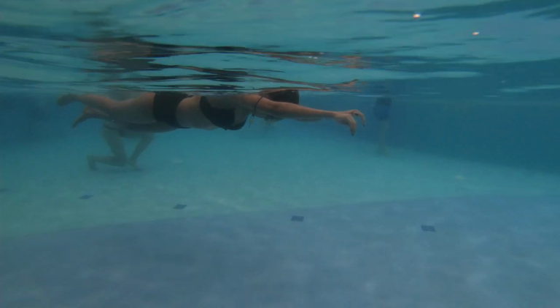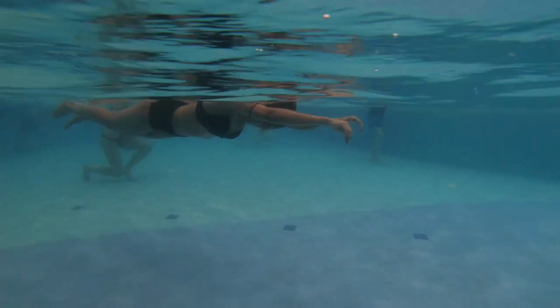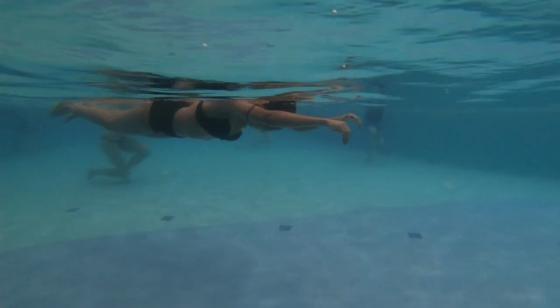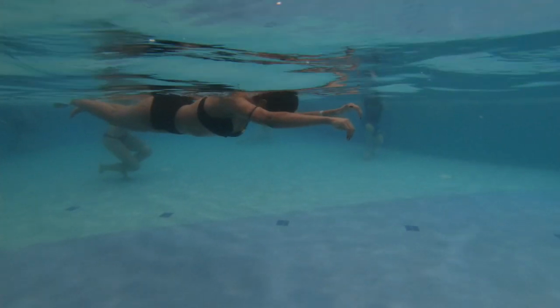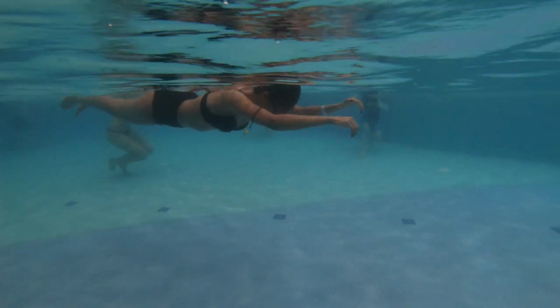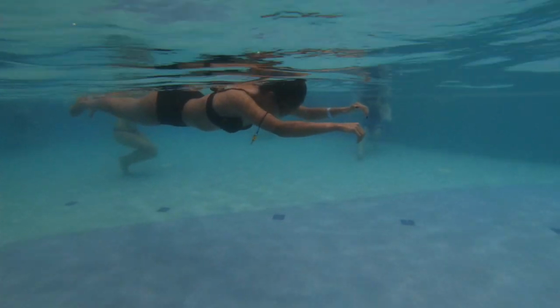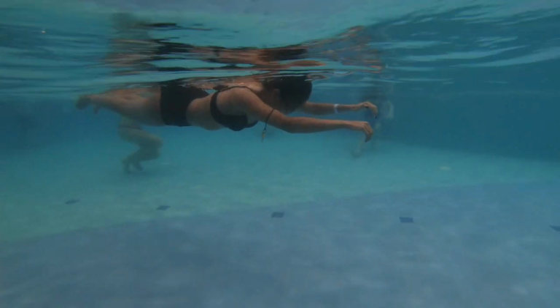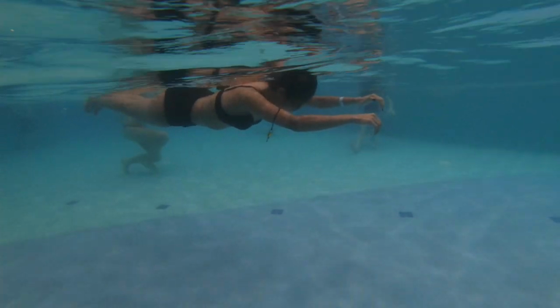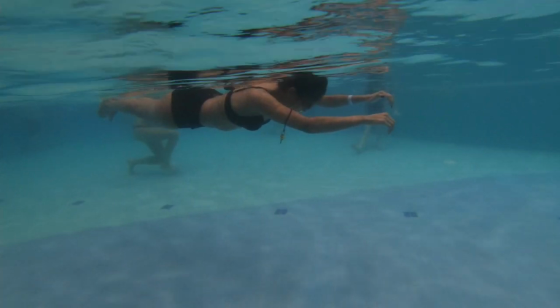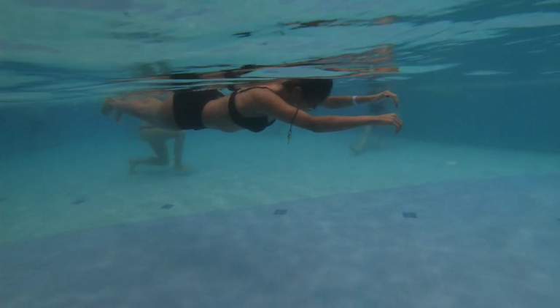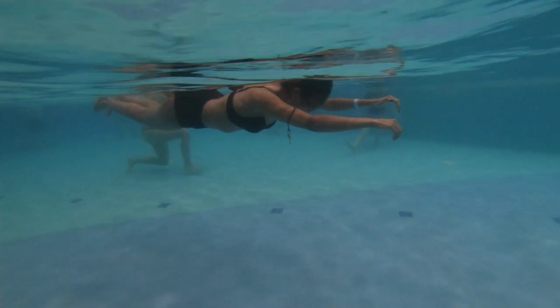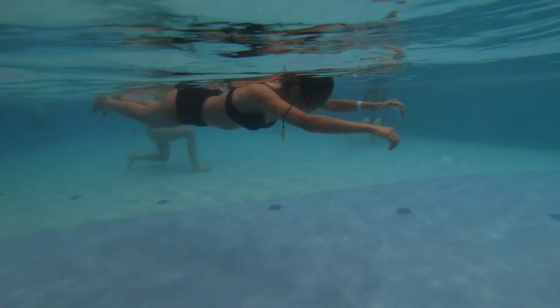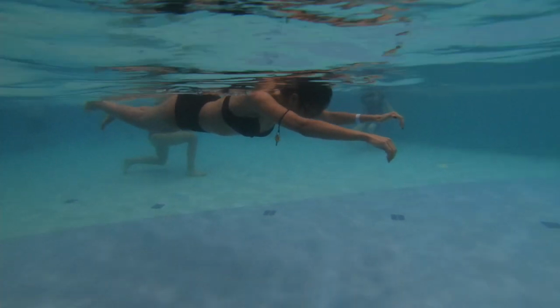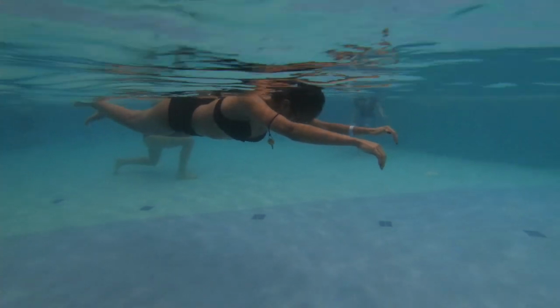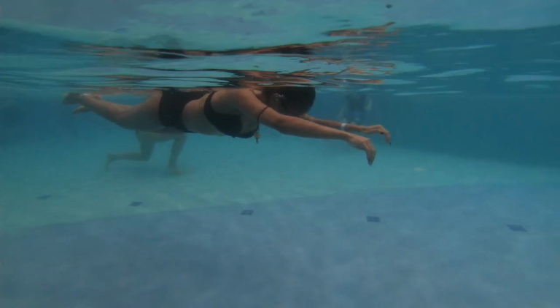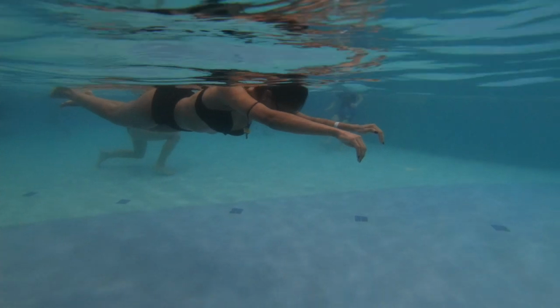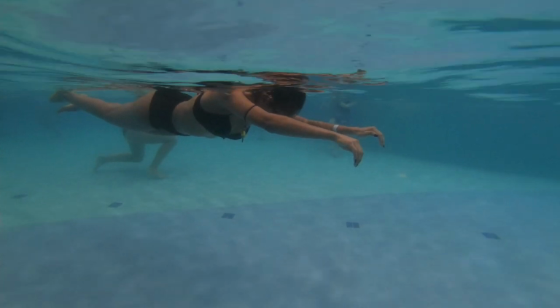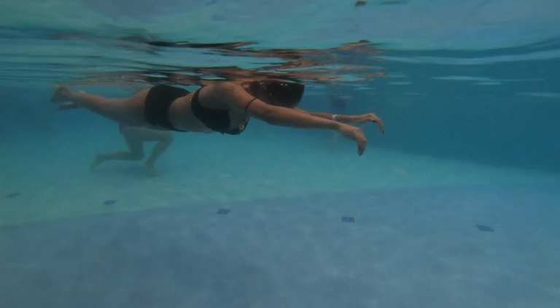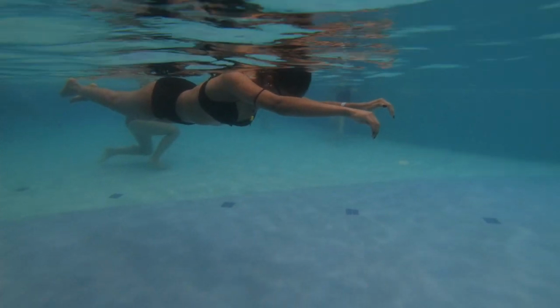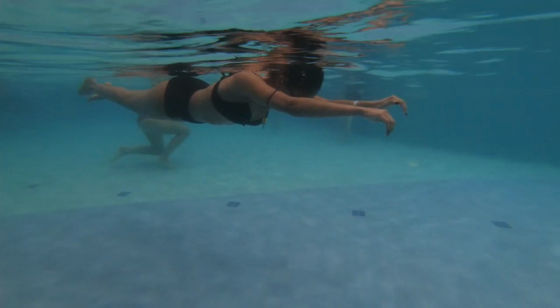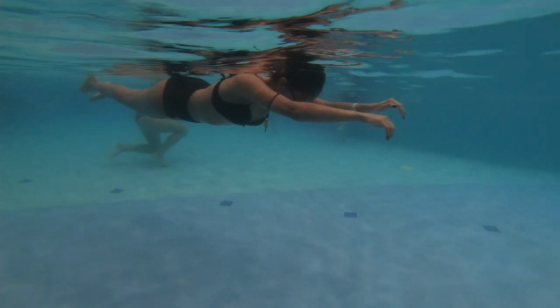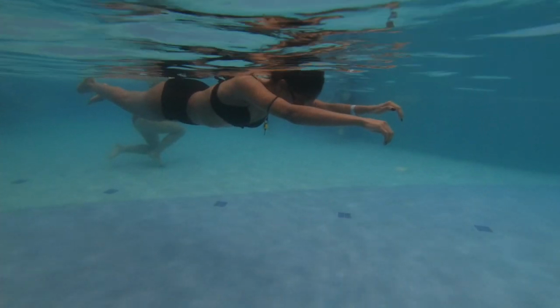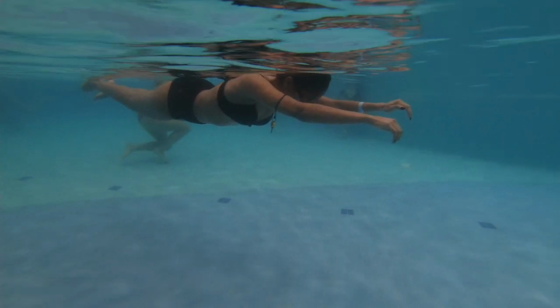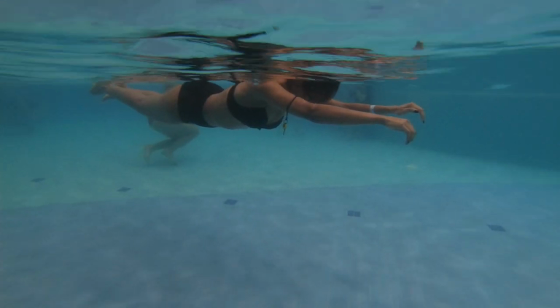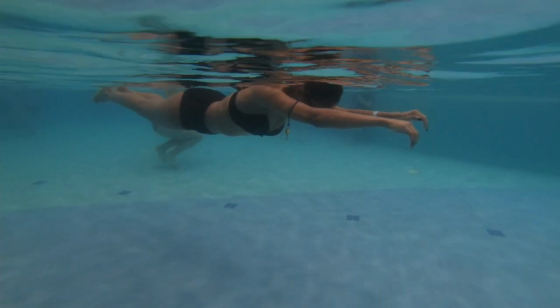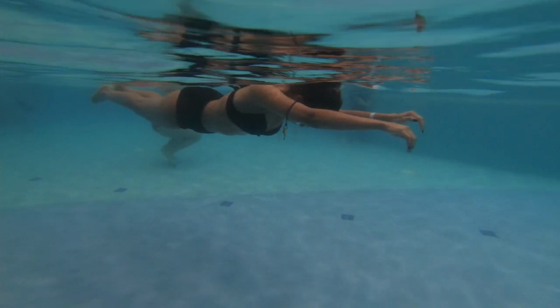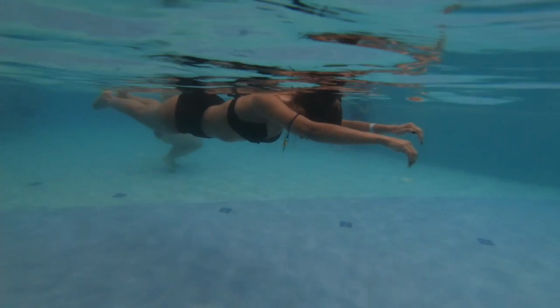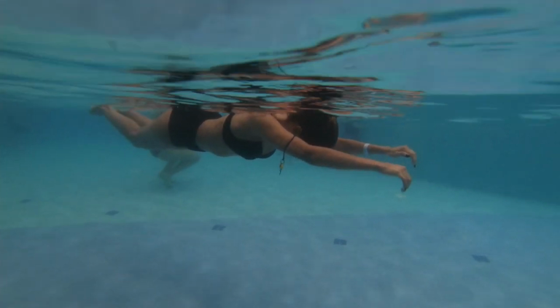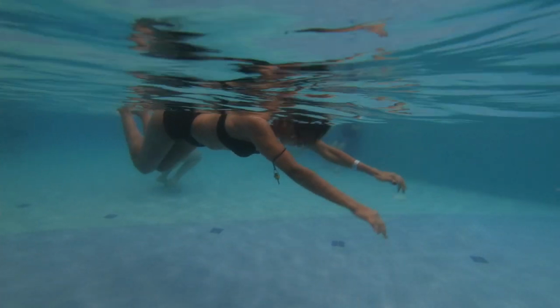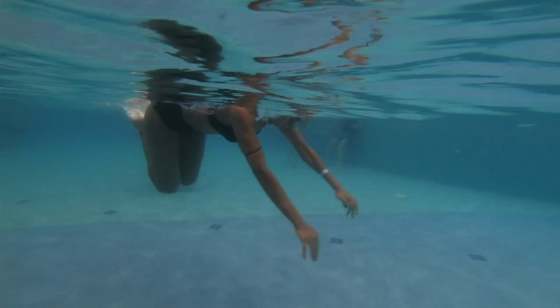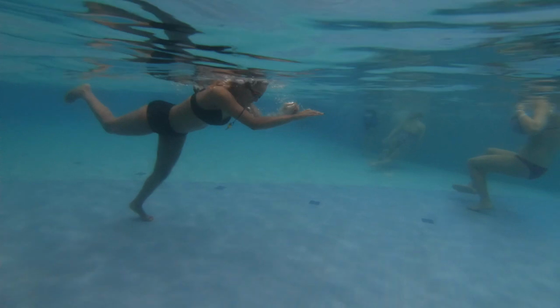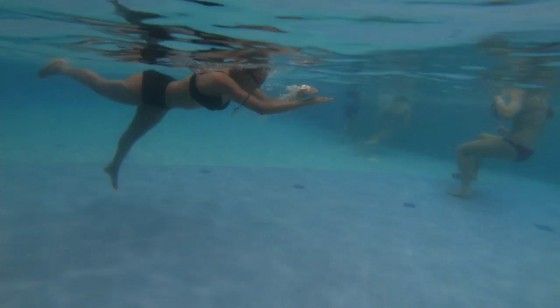It's allowing you to float for a lot longer. If you use a little bit more core and glutes, it'll keep you from losing your stability in the water. Just a little bit more streamline work.